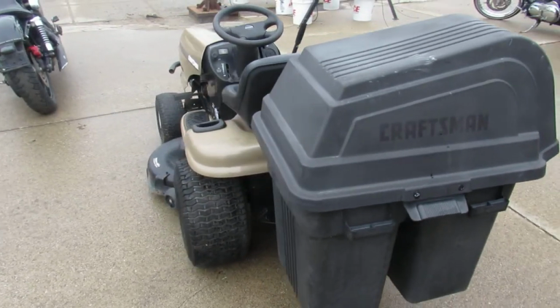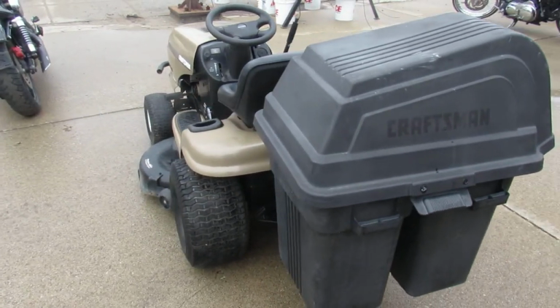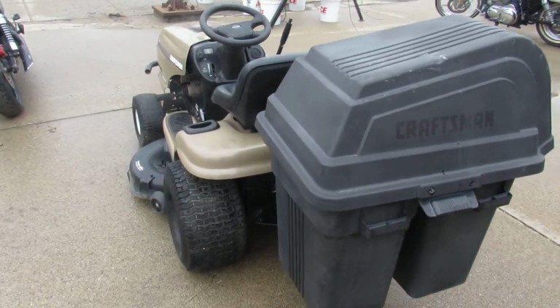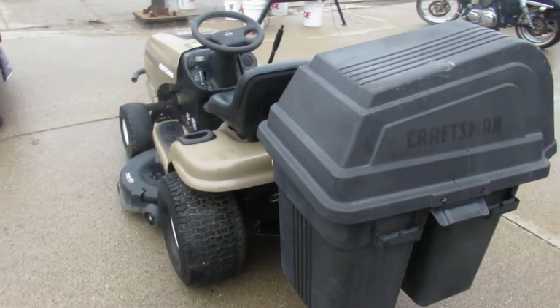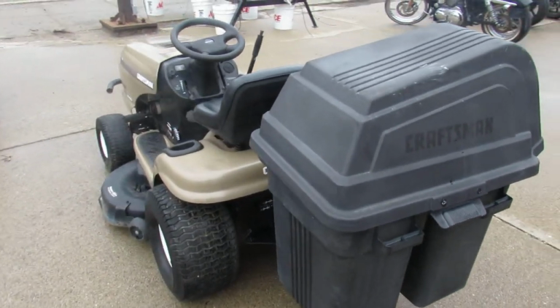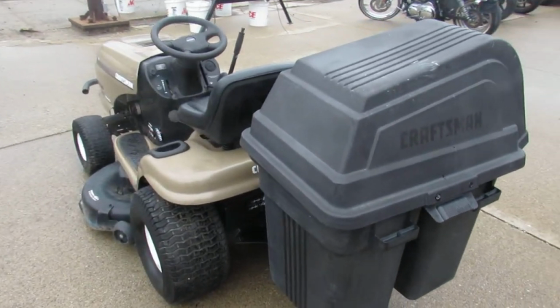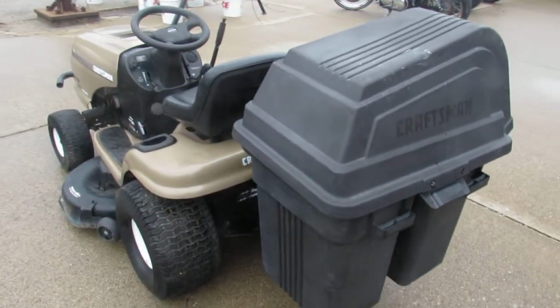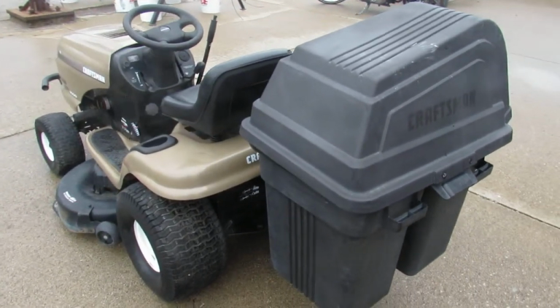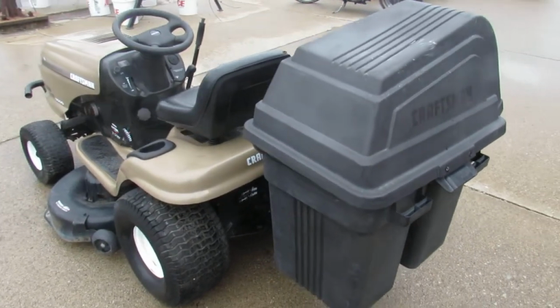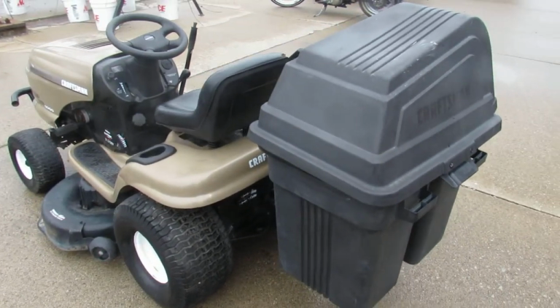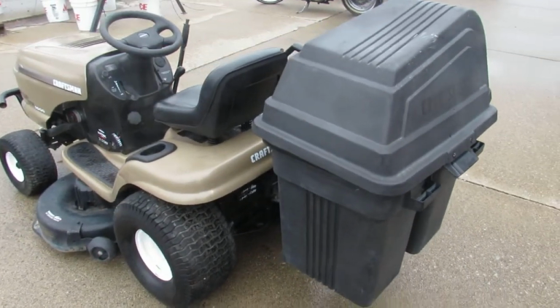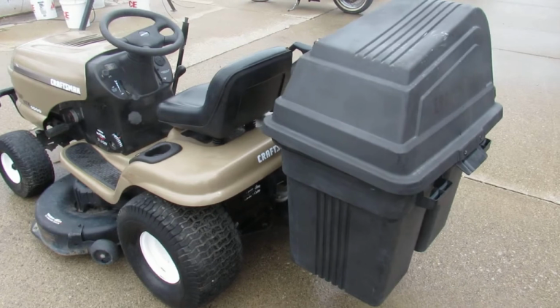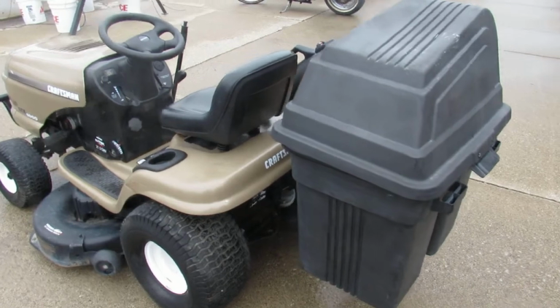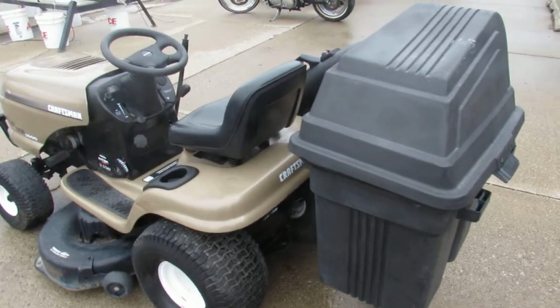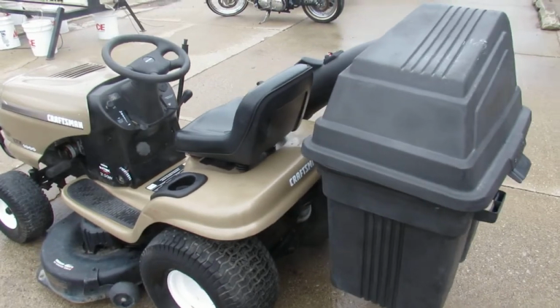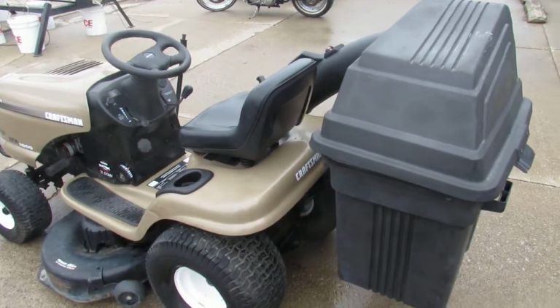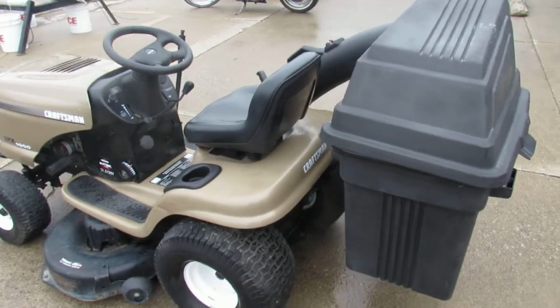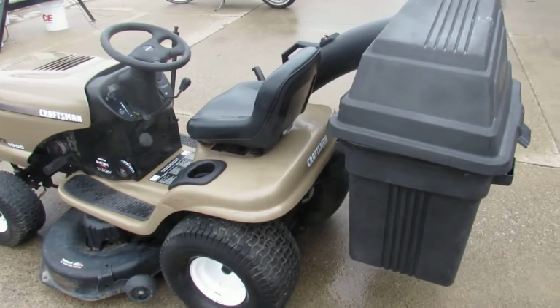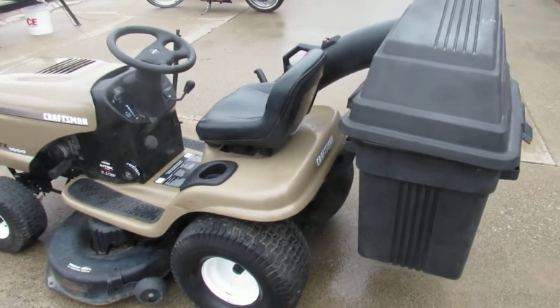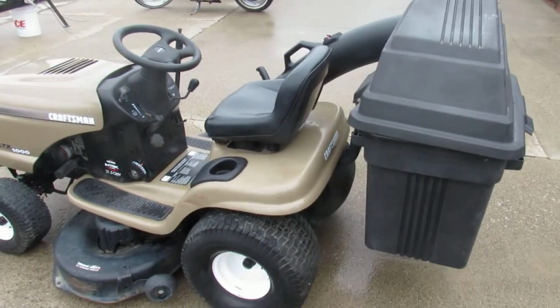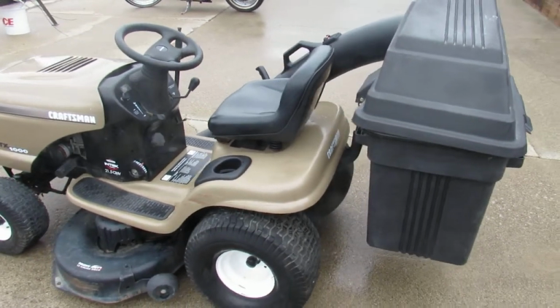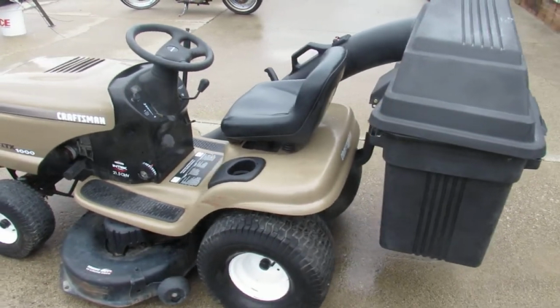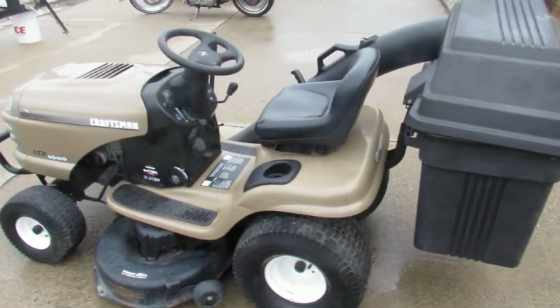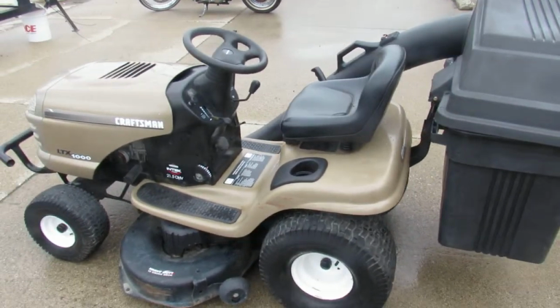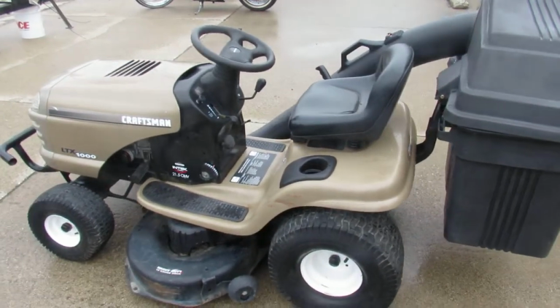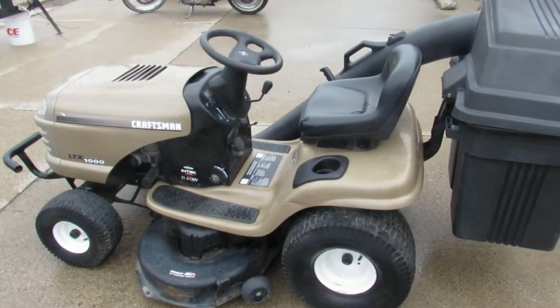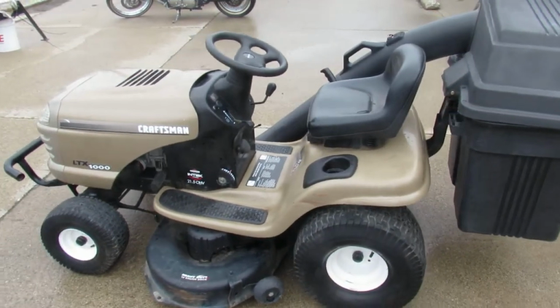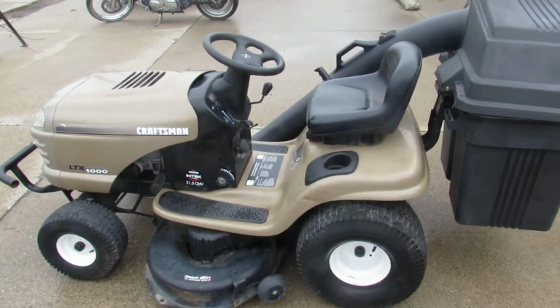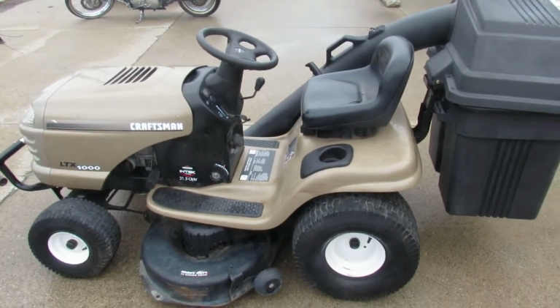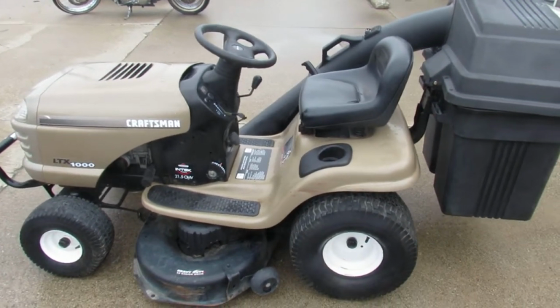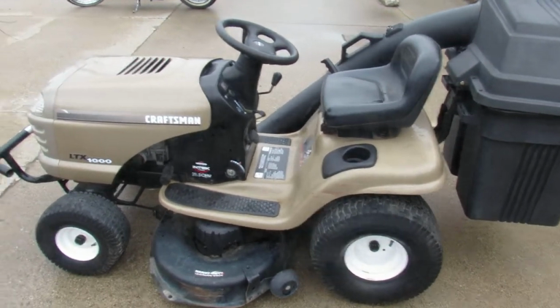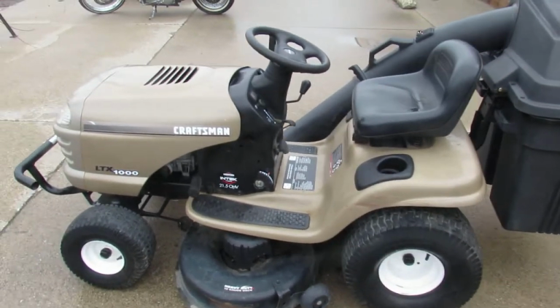Give us a call. $600 on this one guys. It's 810-648-9500. ApprovalPowersports.com.